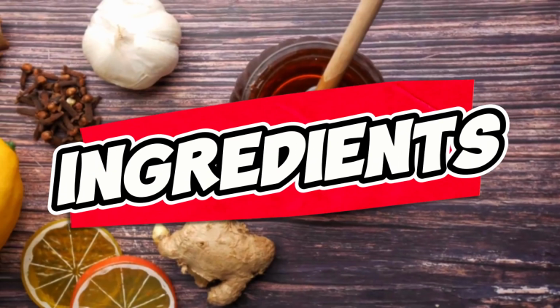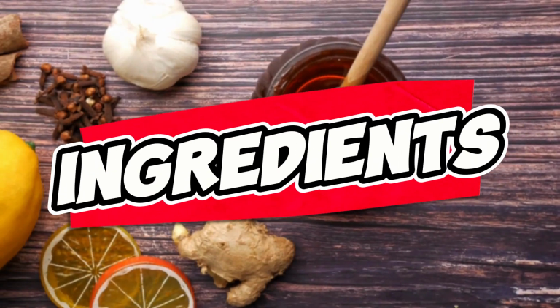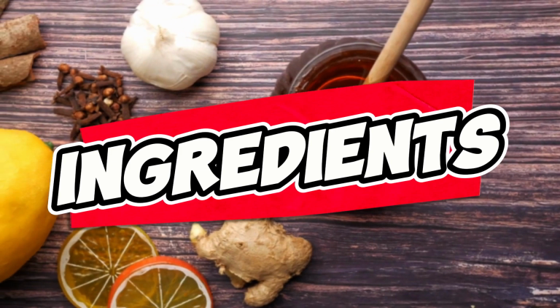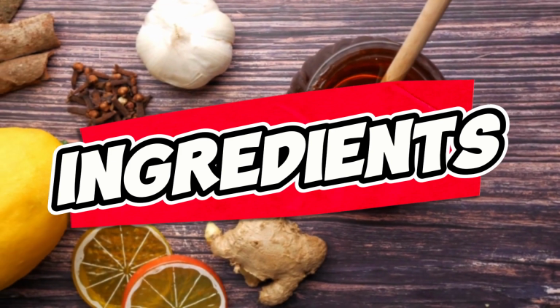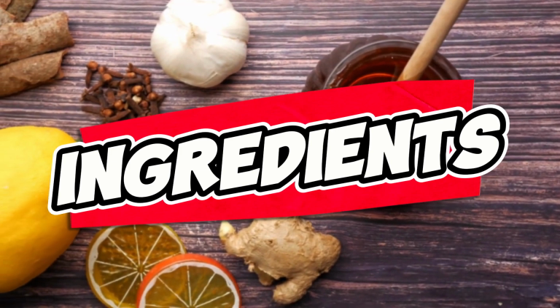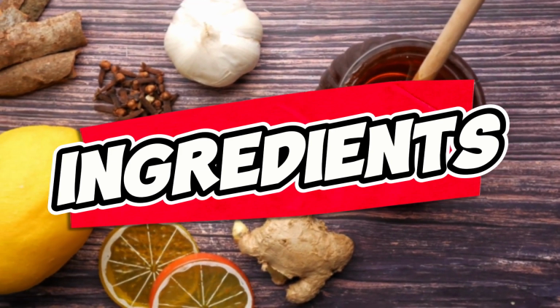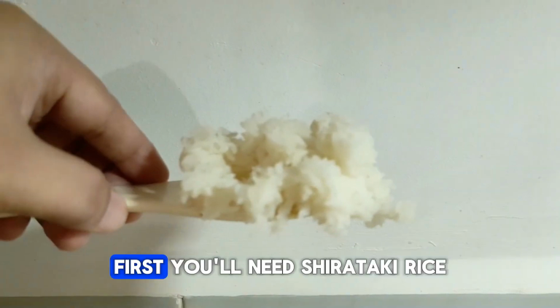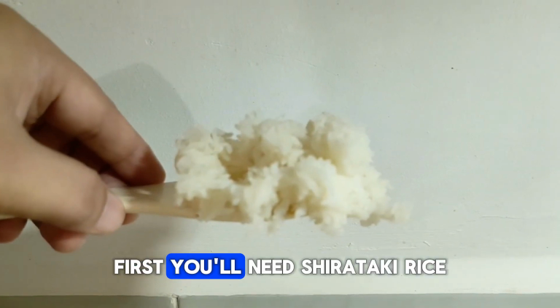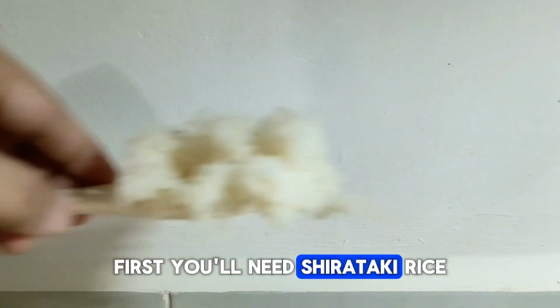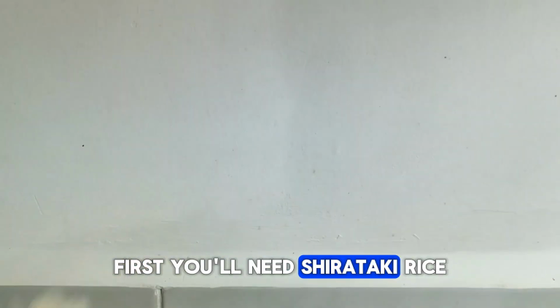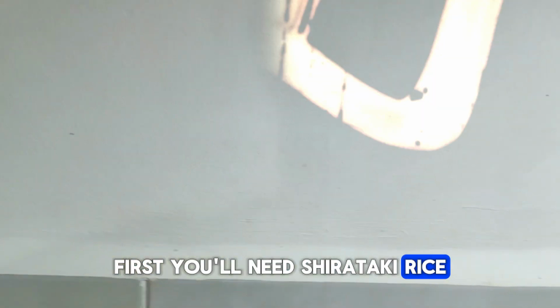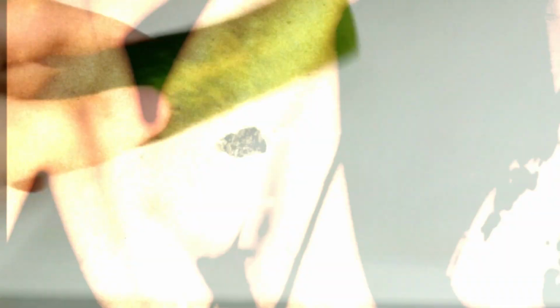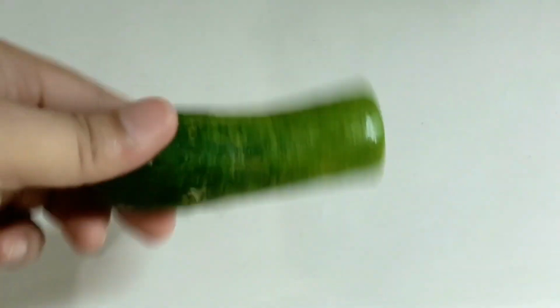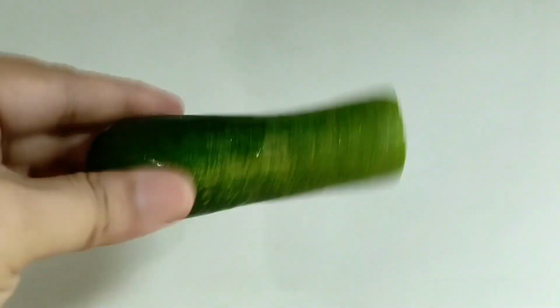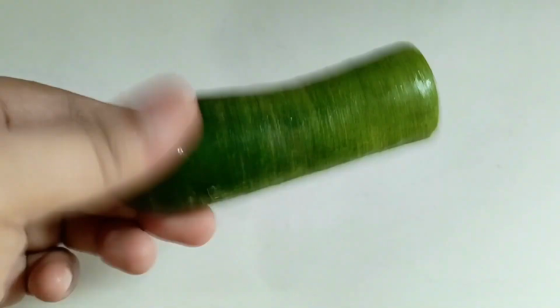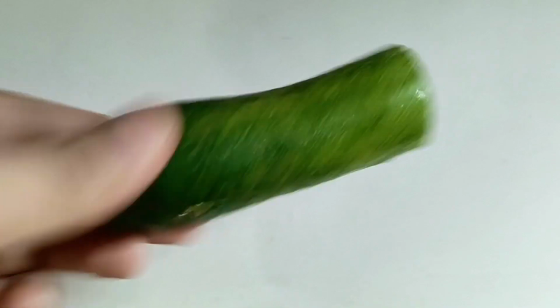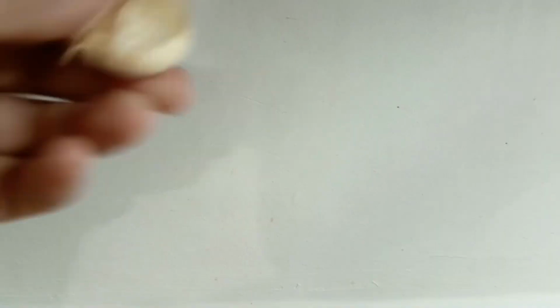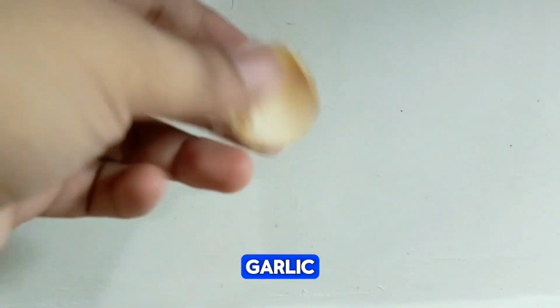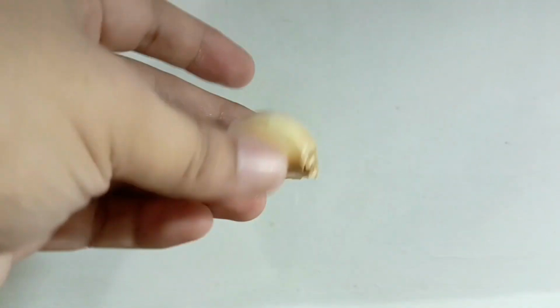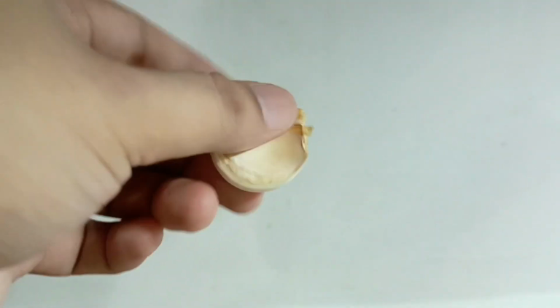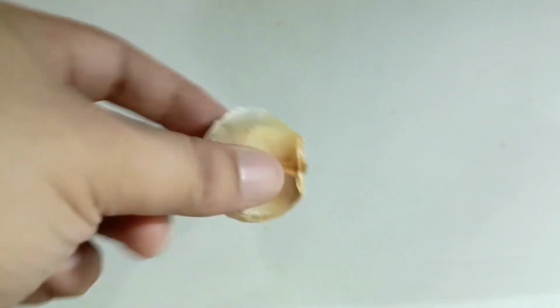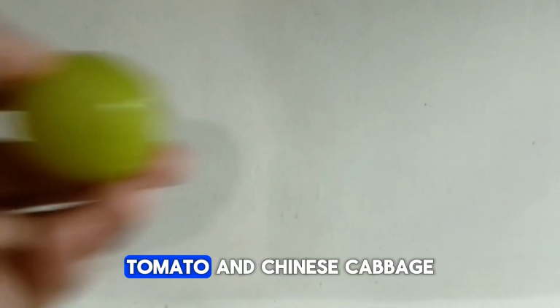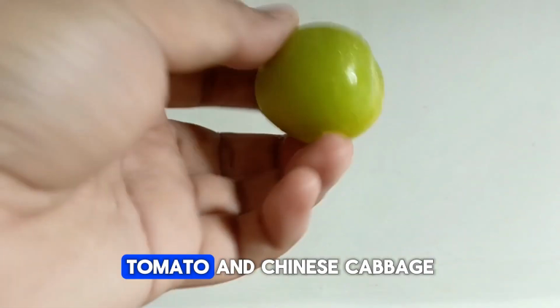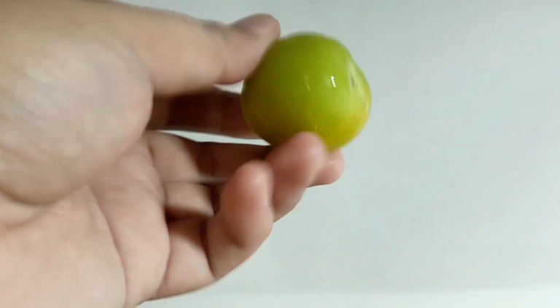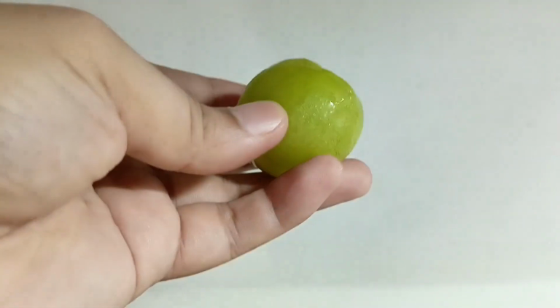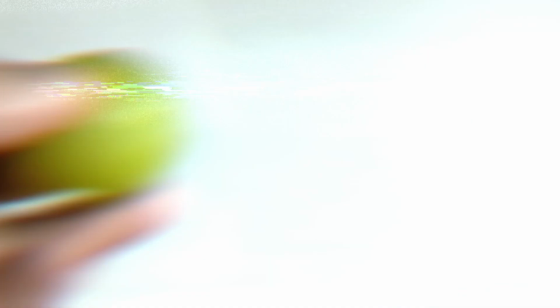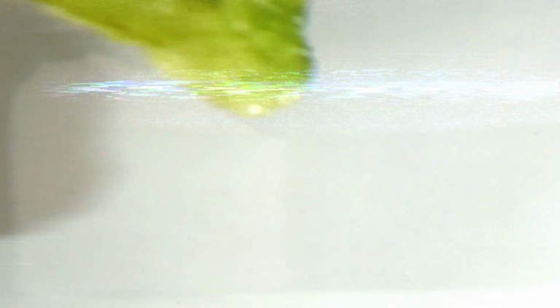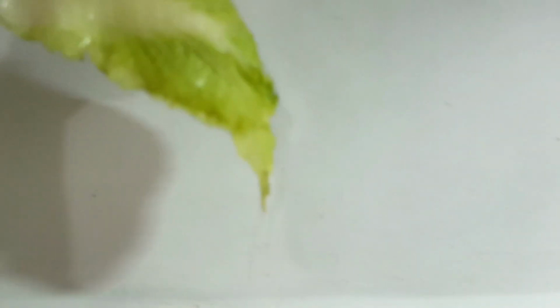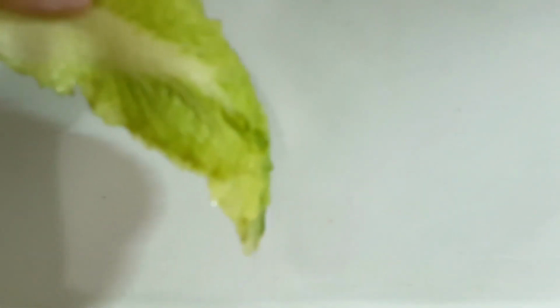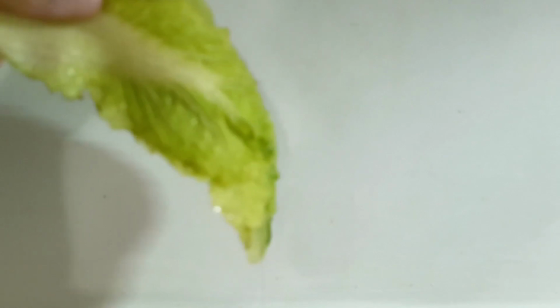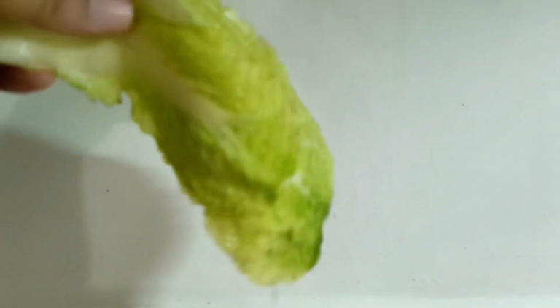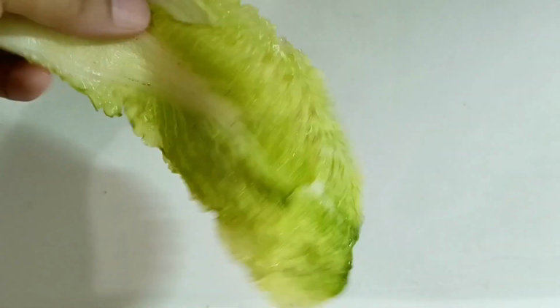Now let's take a look at what you'll need for this recipe. First, you'll need shirataki rice and fresh vegetables — we're using cucumber, garlic, tomato, and Chinese cabbage to add texture and flavor.